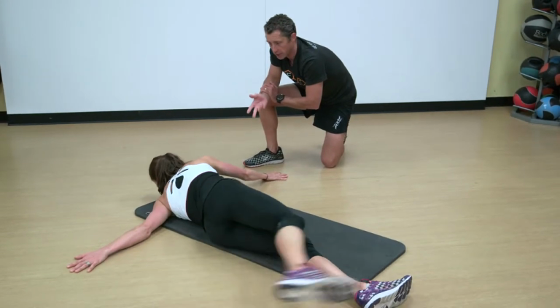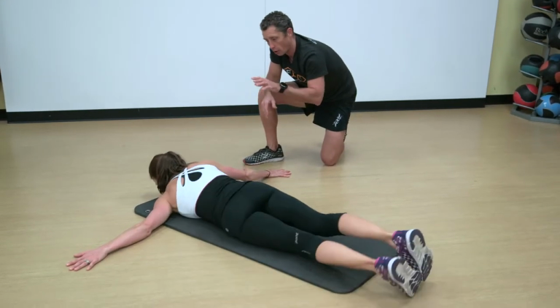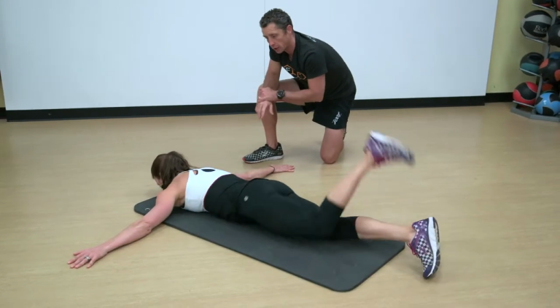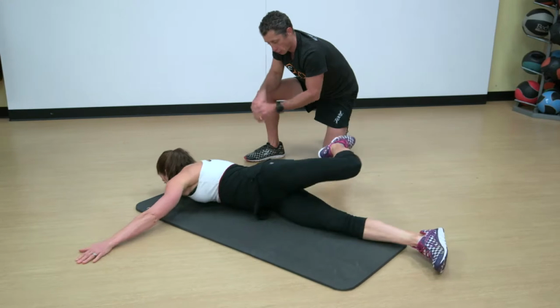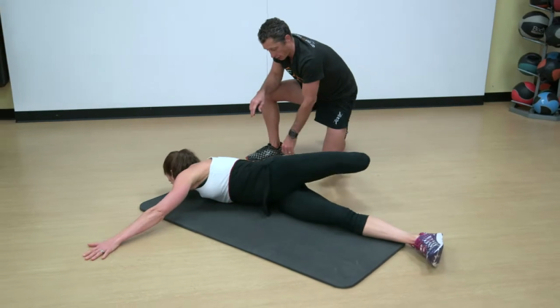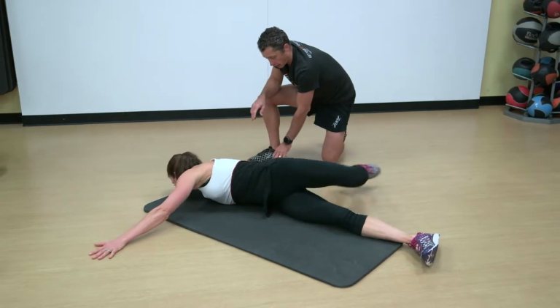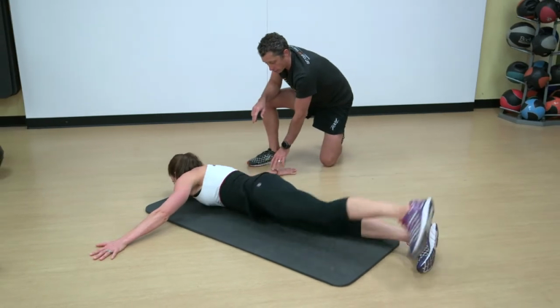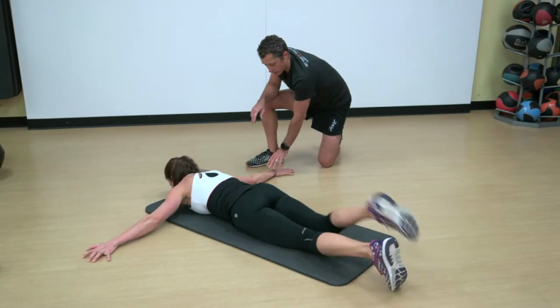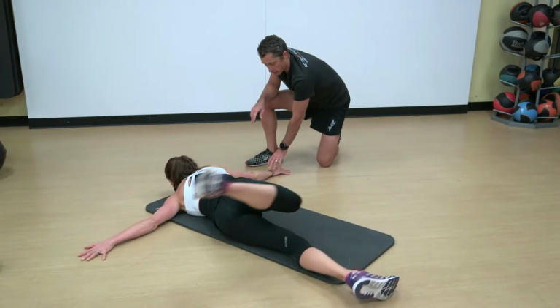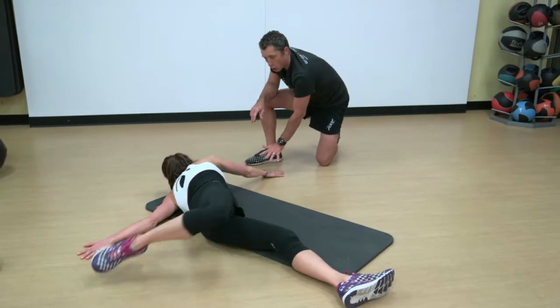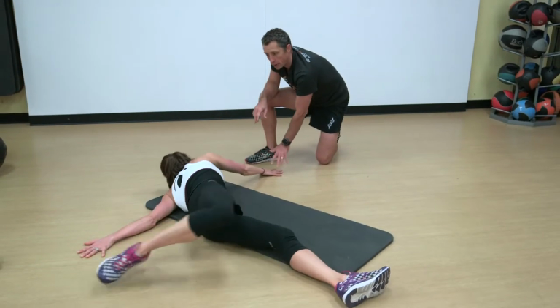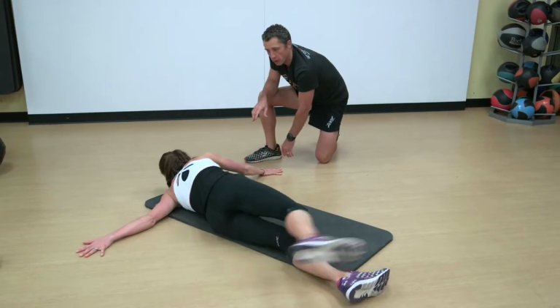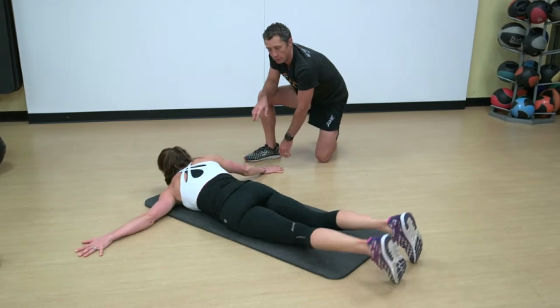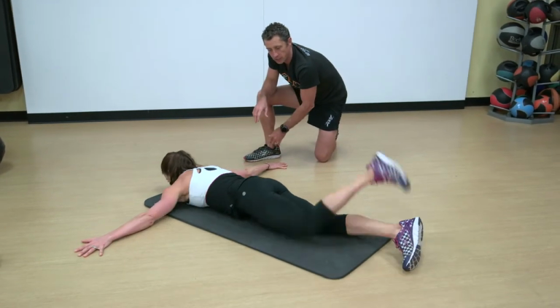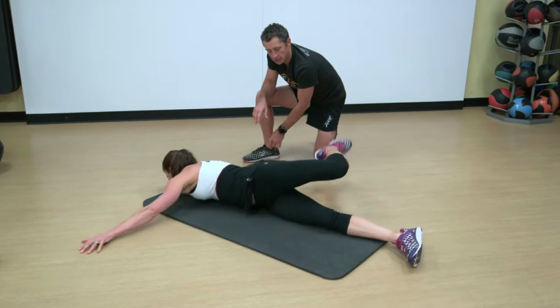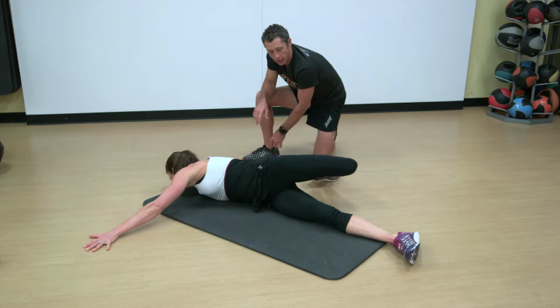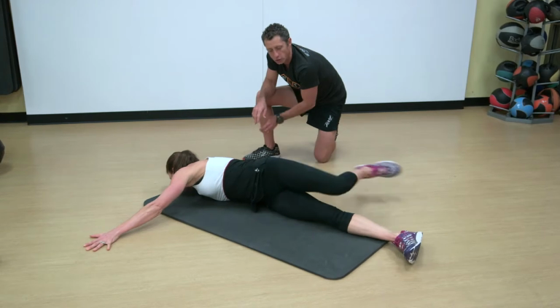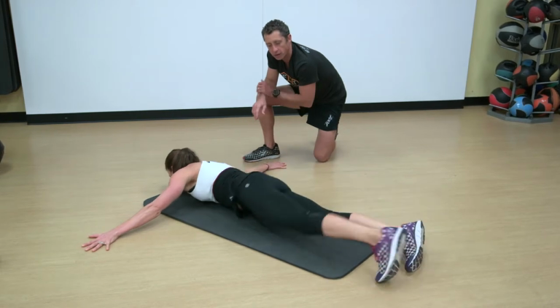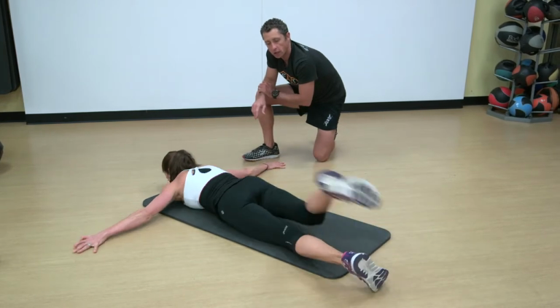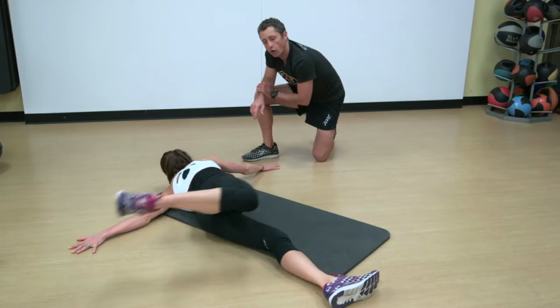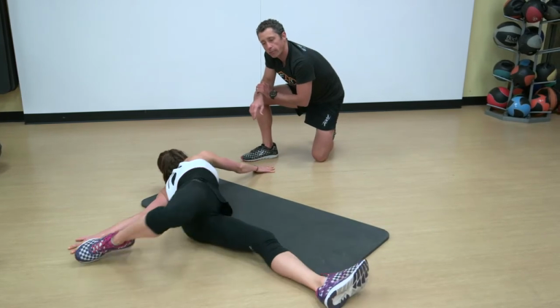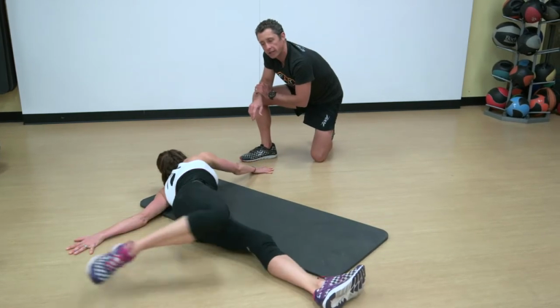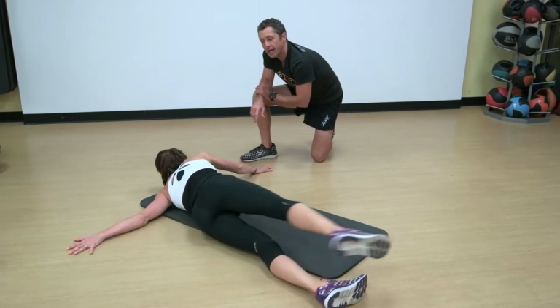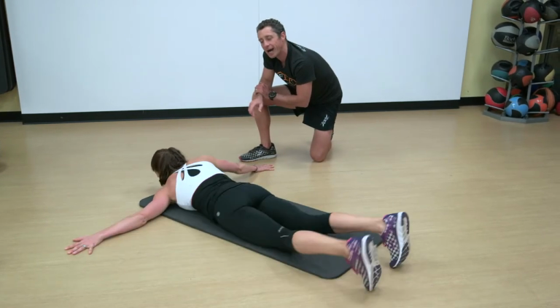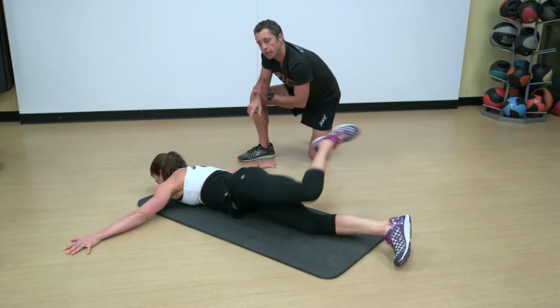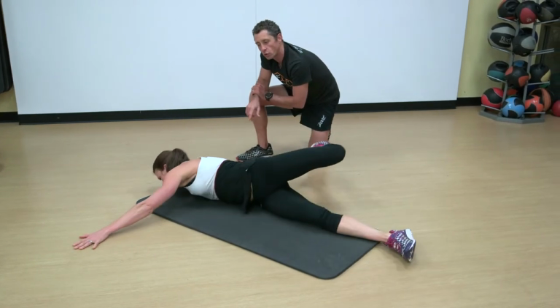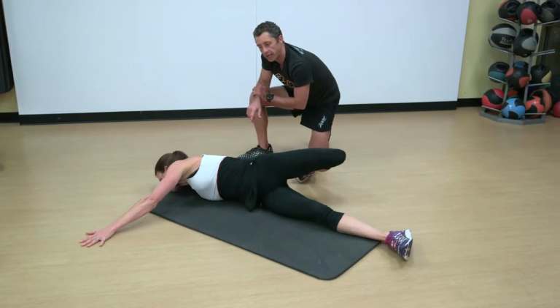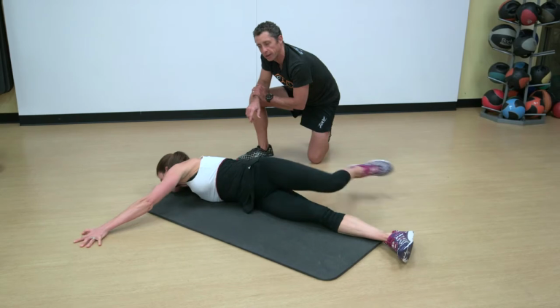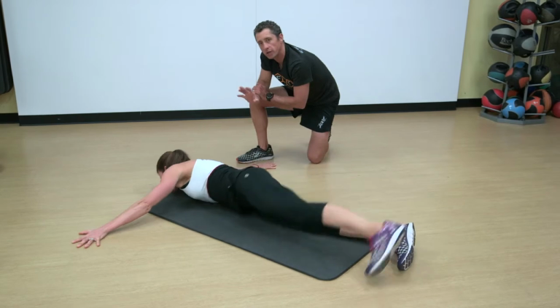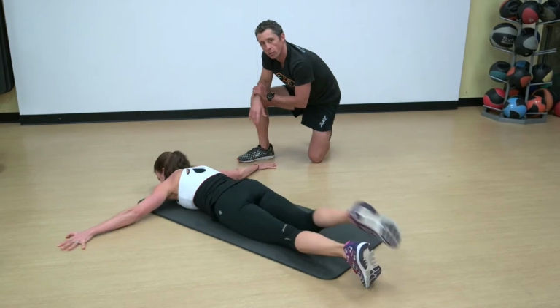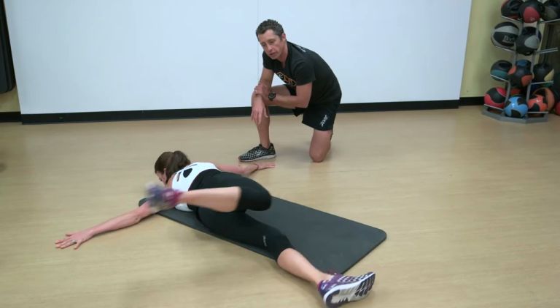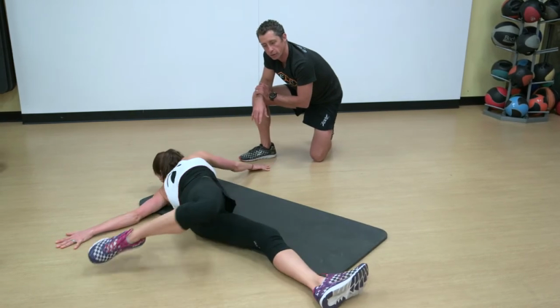Arms stretched out to the side, grabbing the ground firmly with those hands, and rotating a leg over with a bent knee as high as you can towards the hand, but never forcing range of motion.